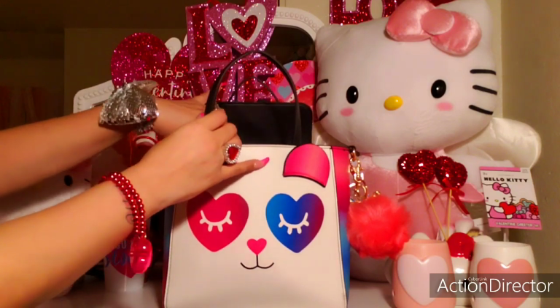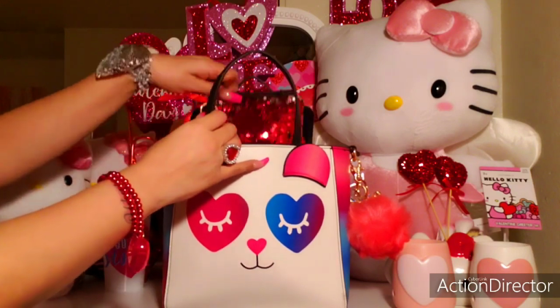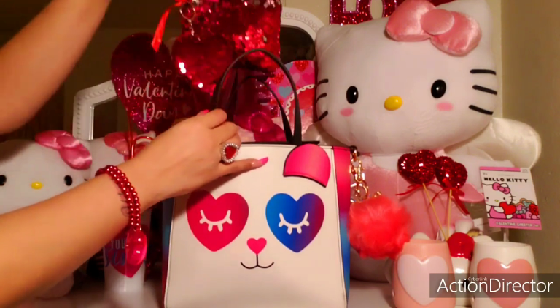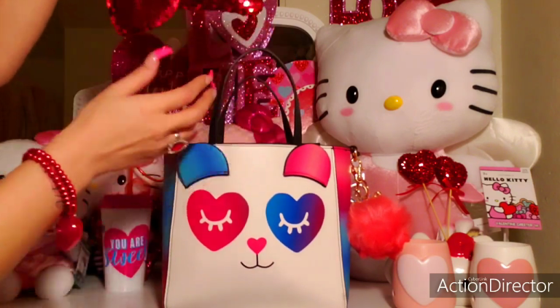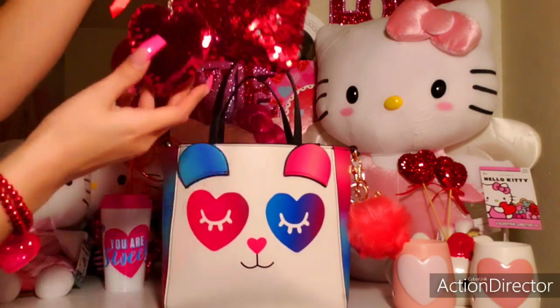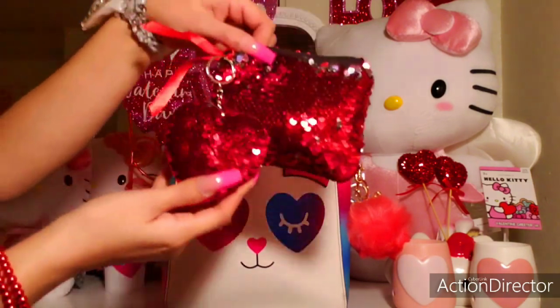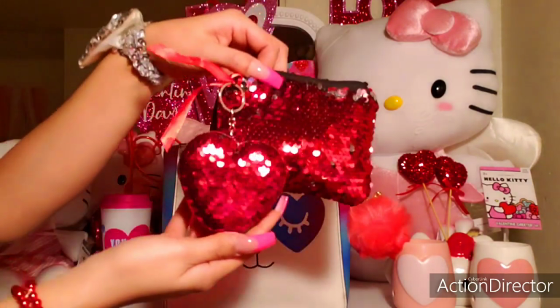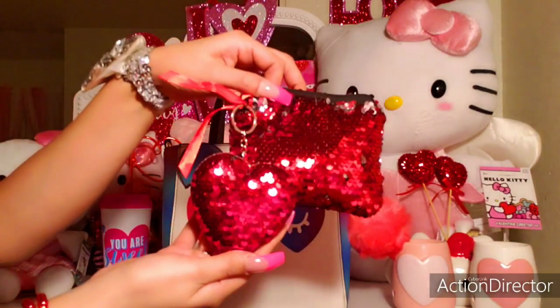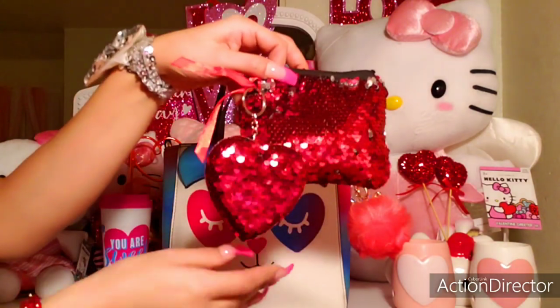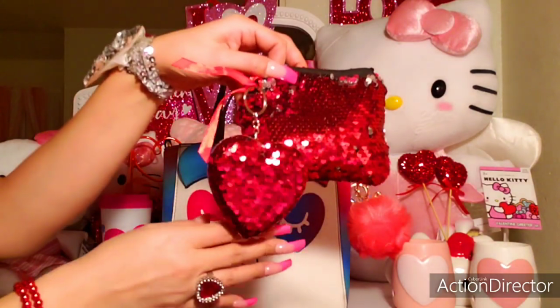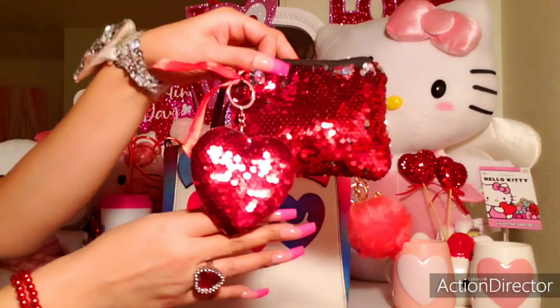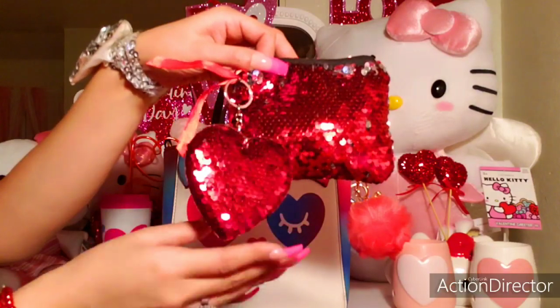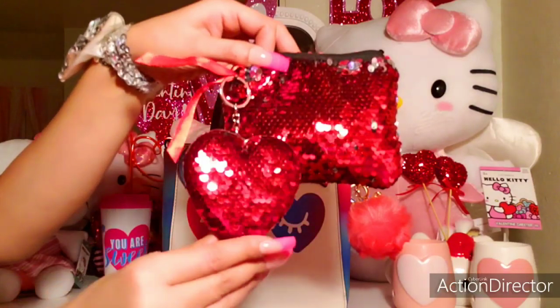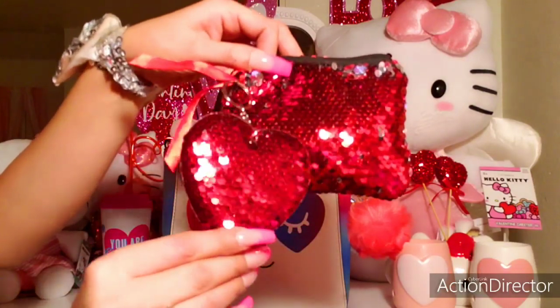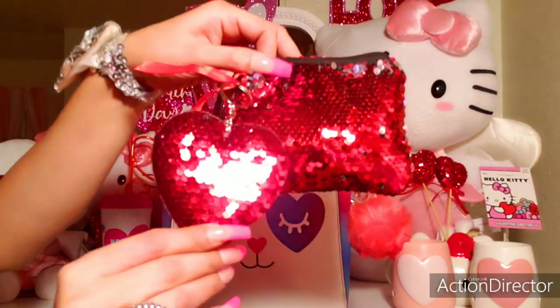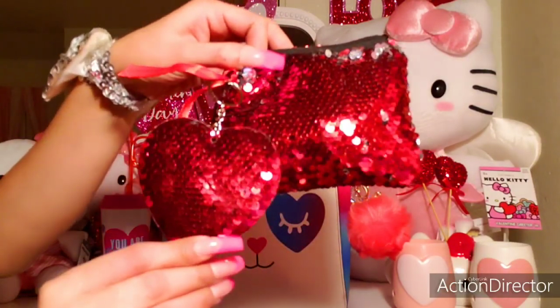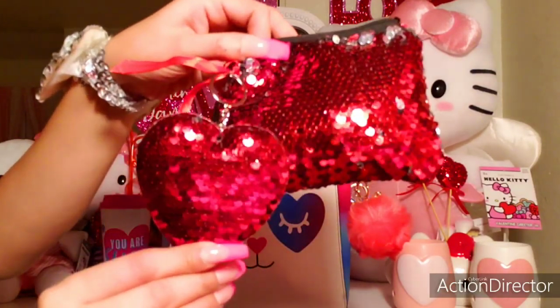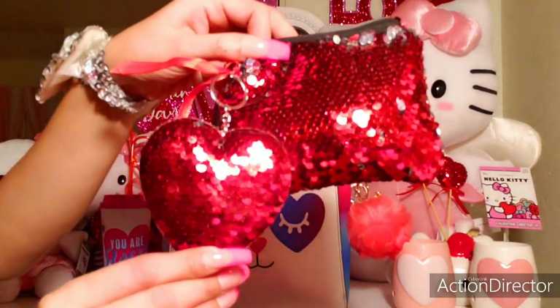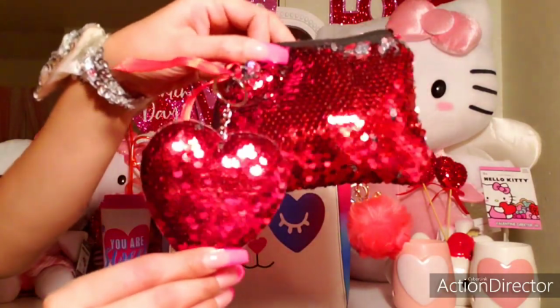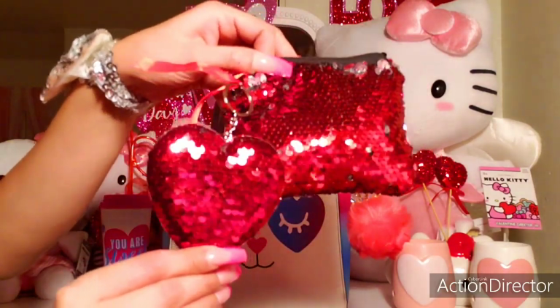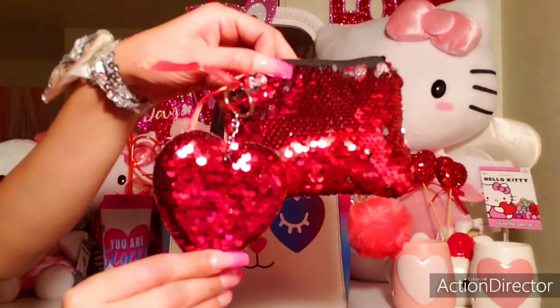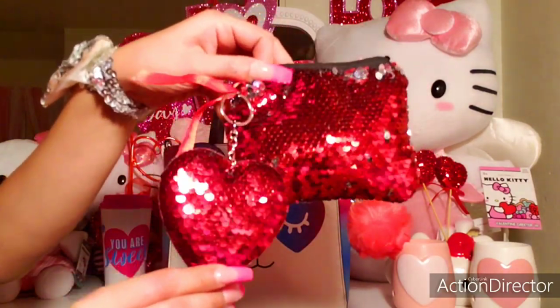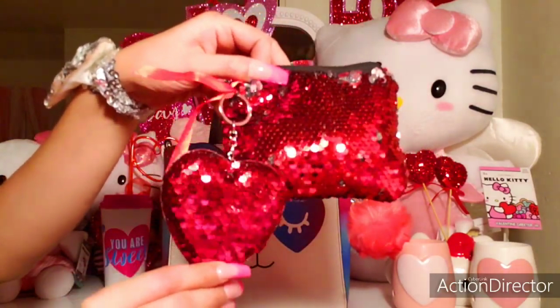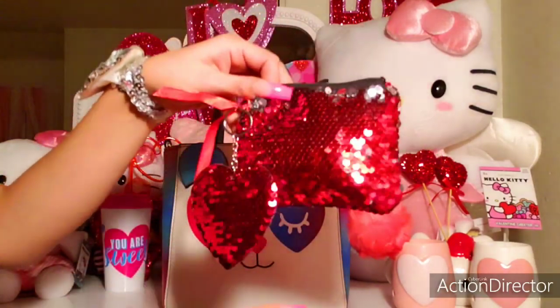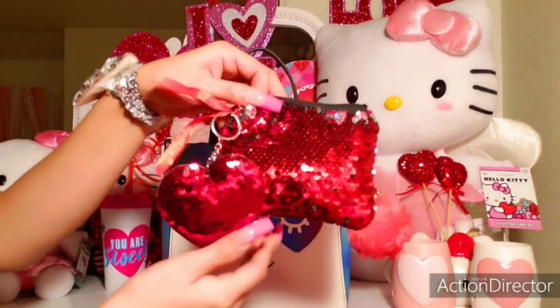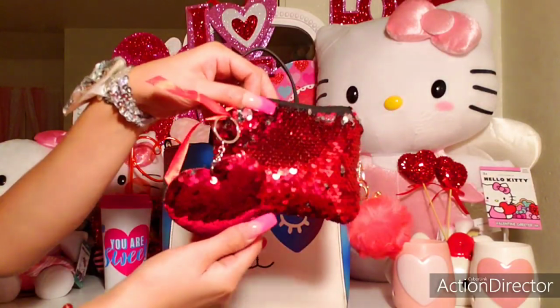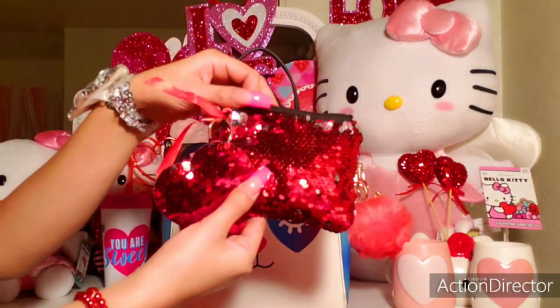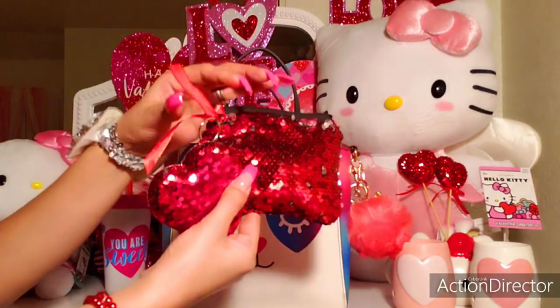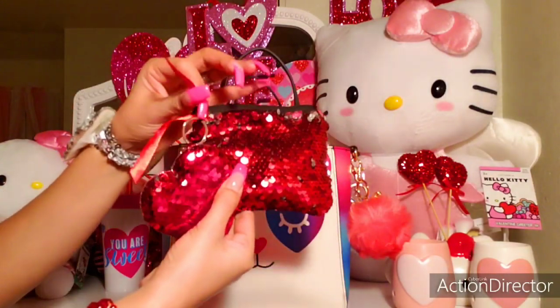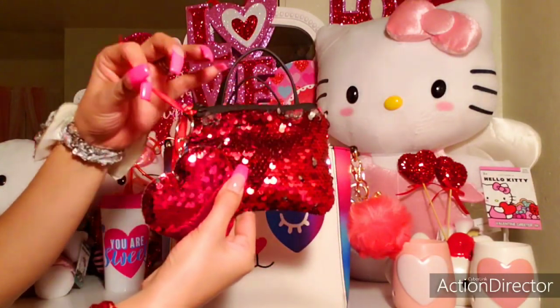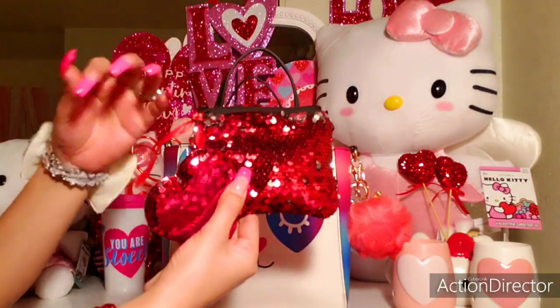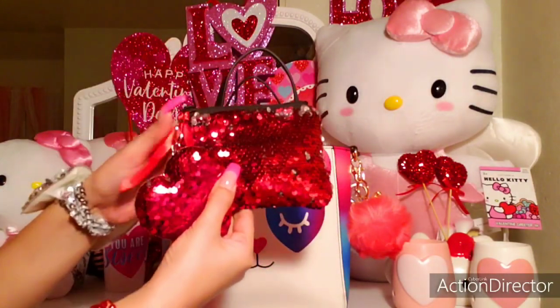So on the very top of the bag, I have this red sequin pouch, also with a heart sequin charm here on the side, and then it has a little ribbon right here.